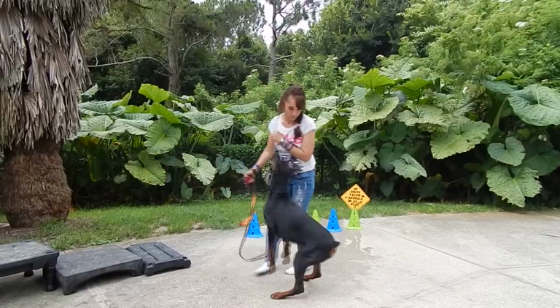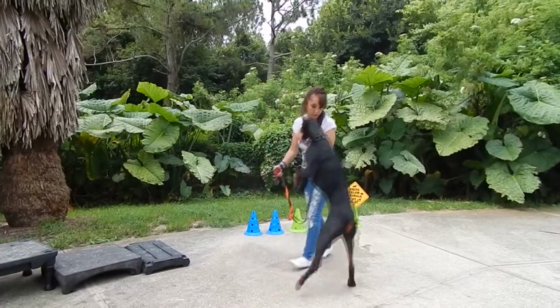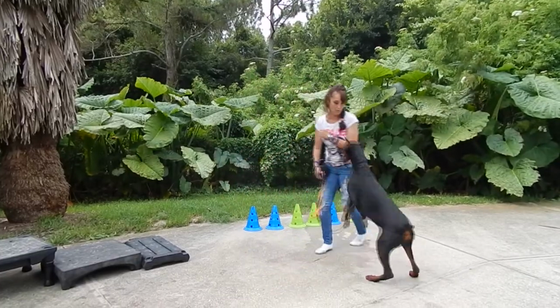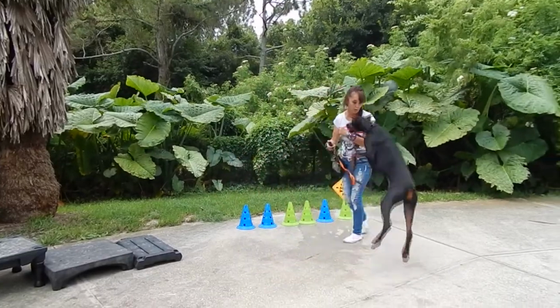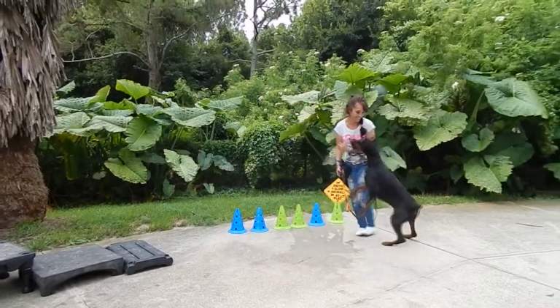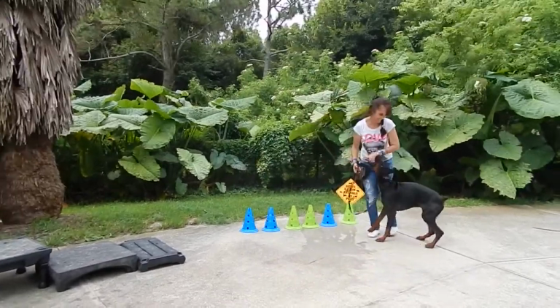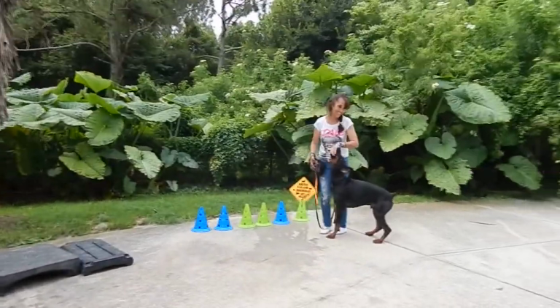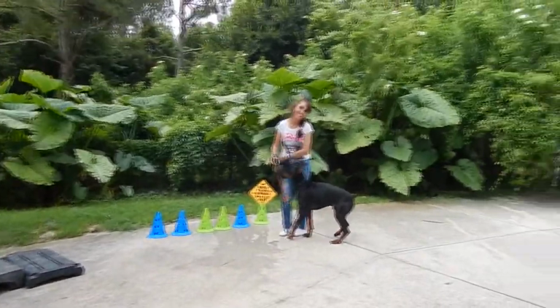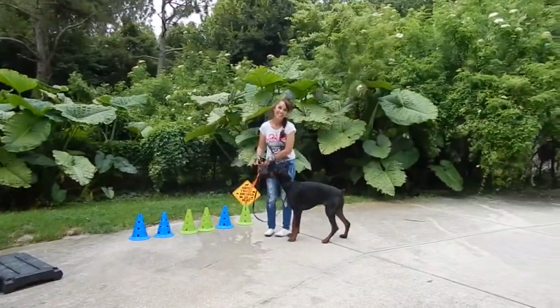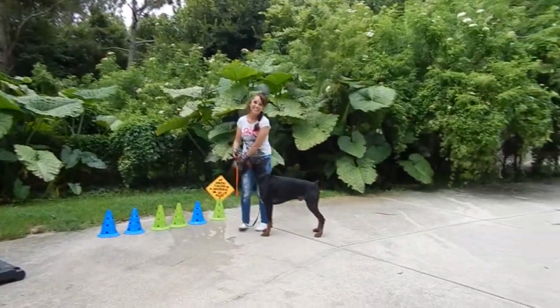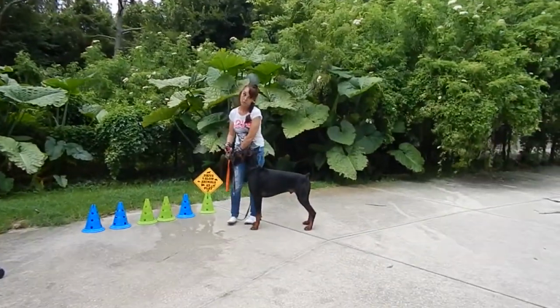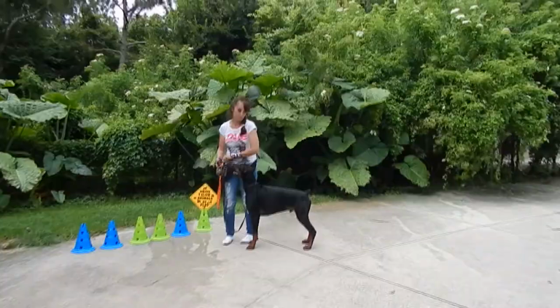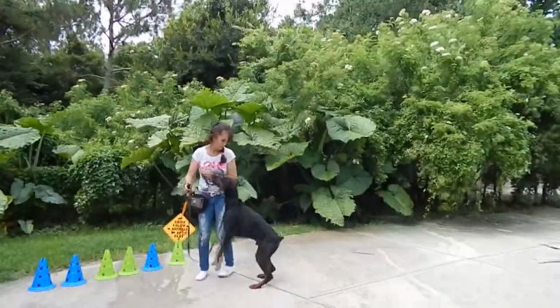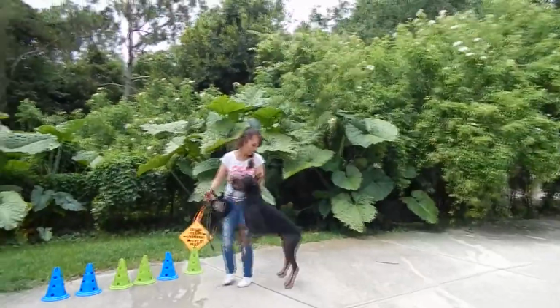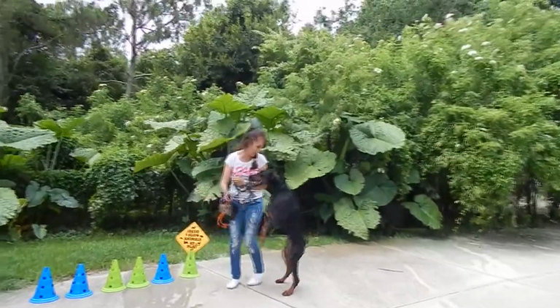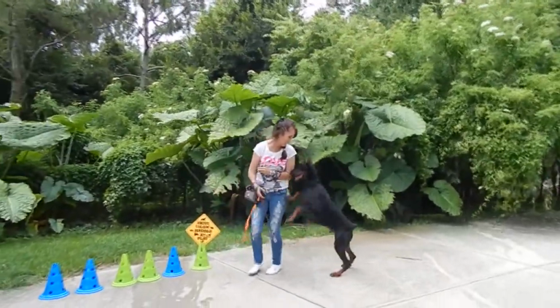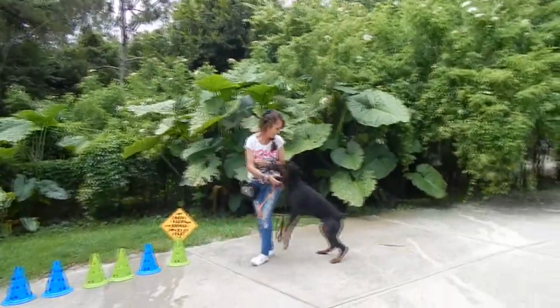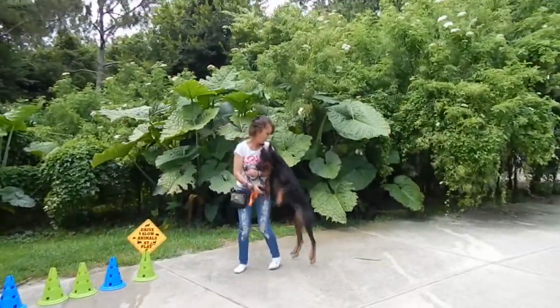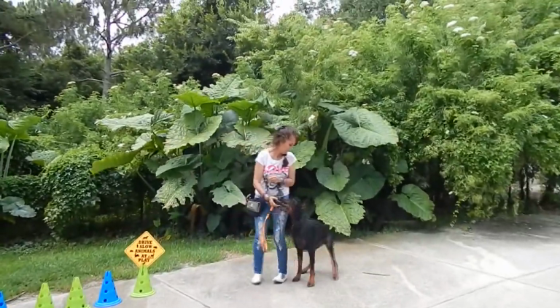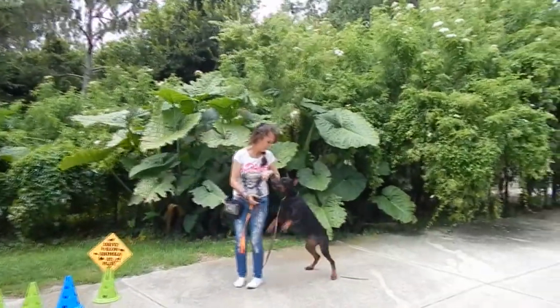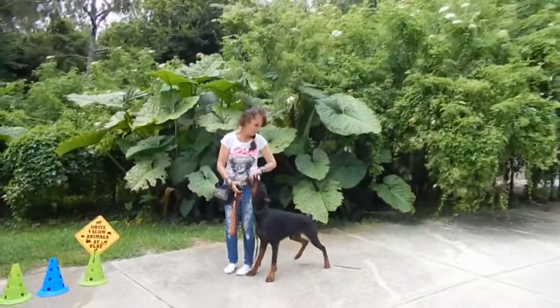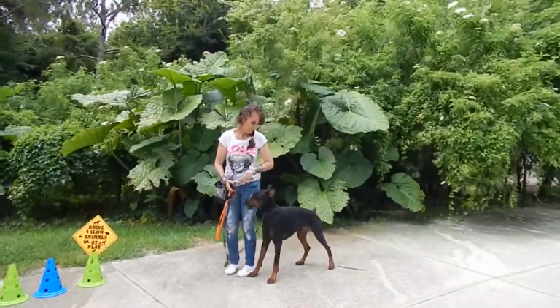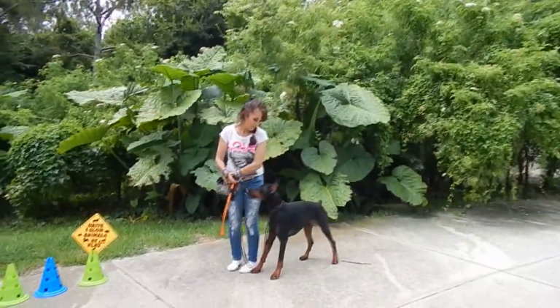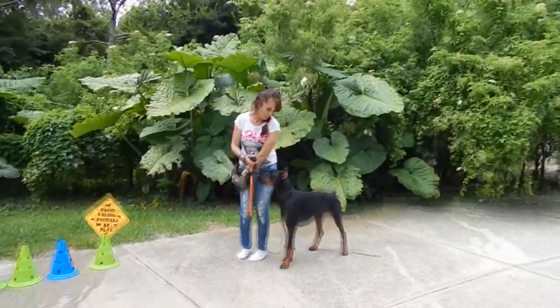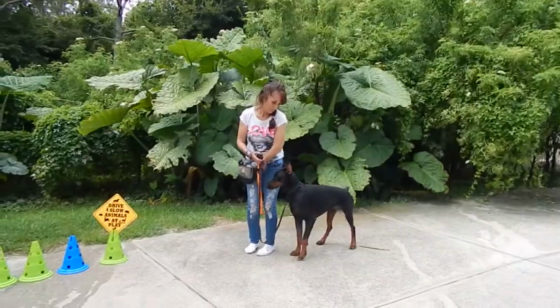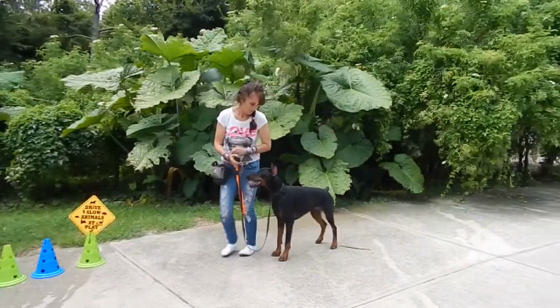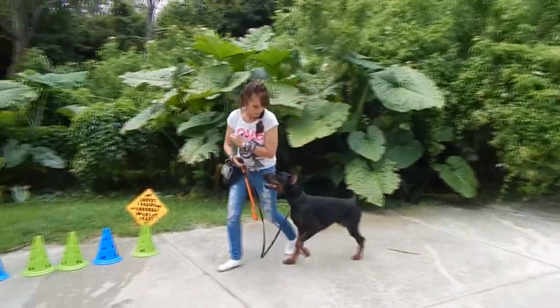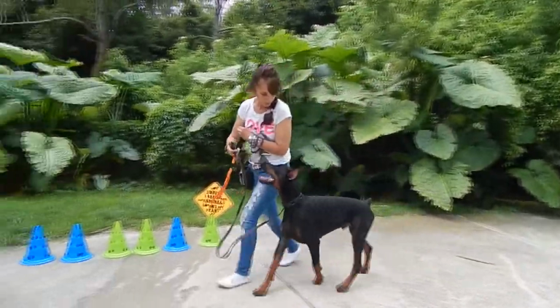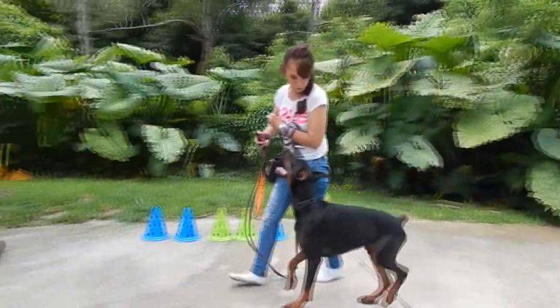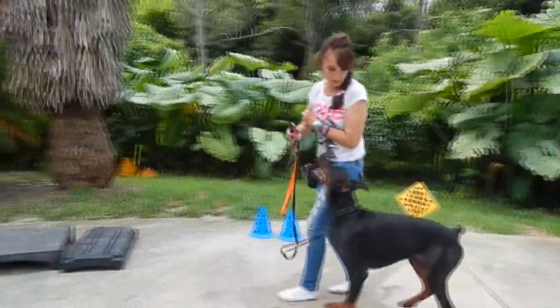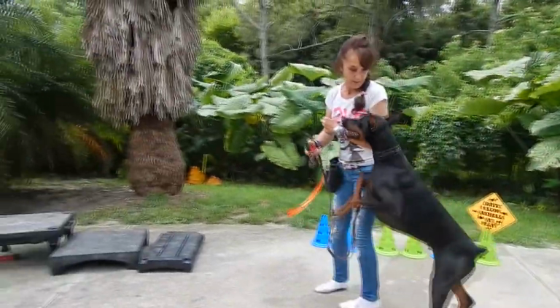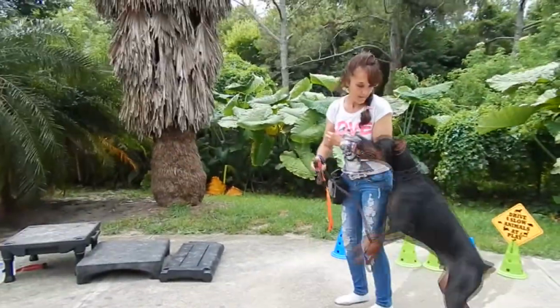We're going to teach him to jump row. See, he's like backwards — look at him. Yes, backwards. So if I go forward... Yay!